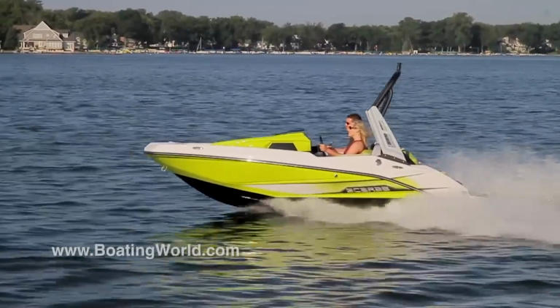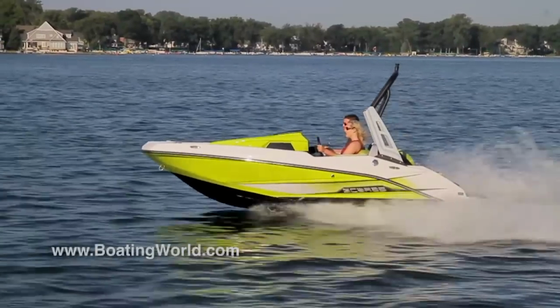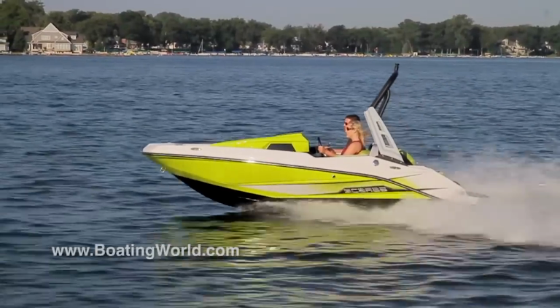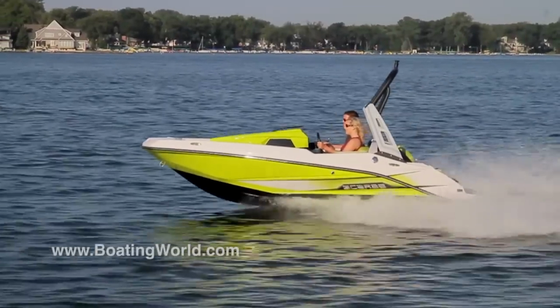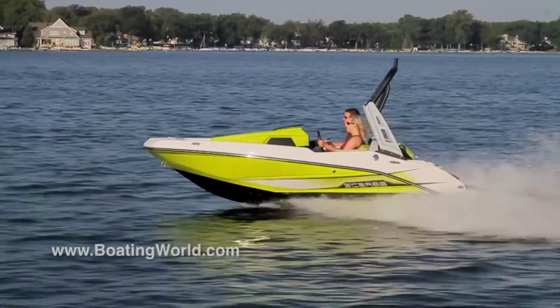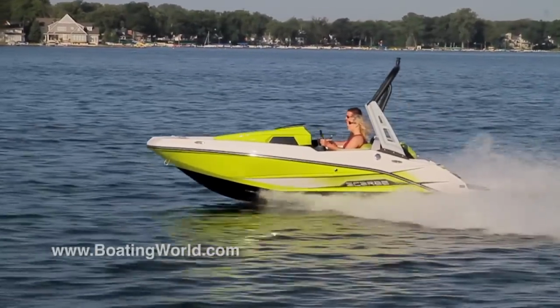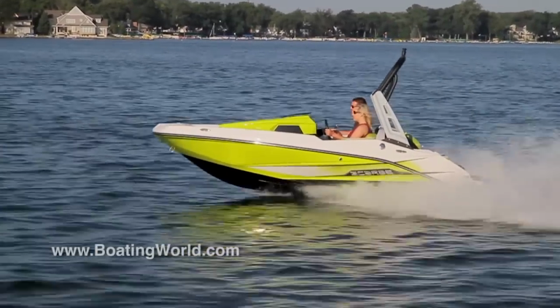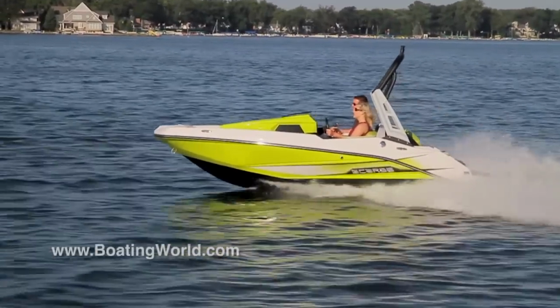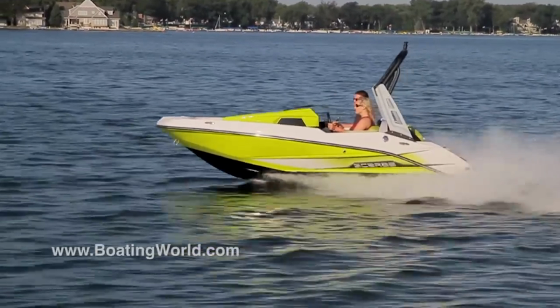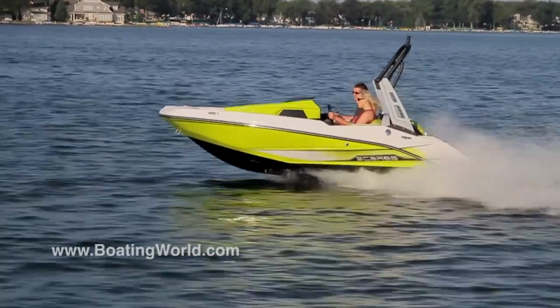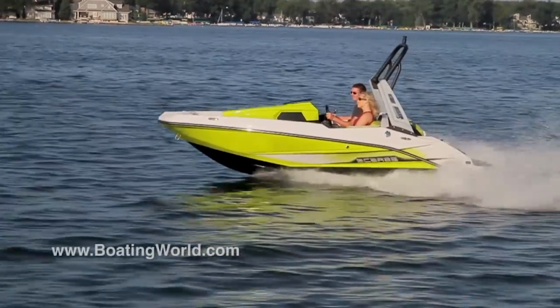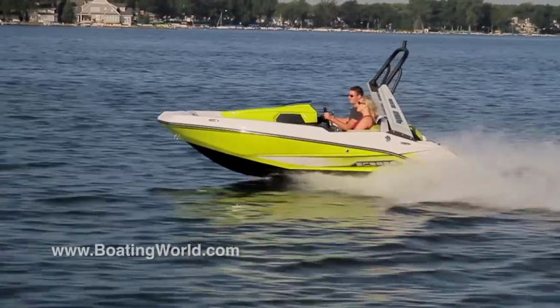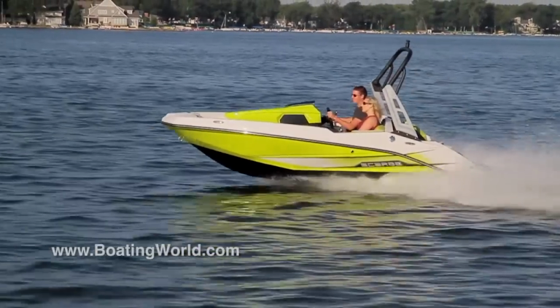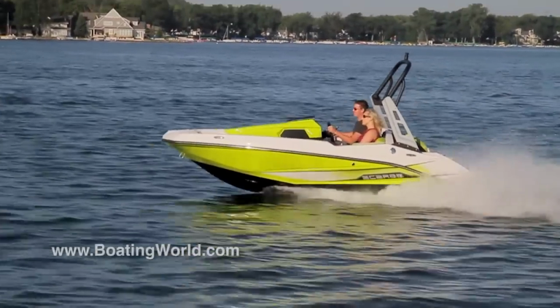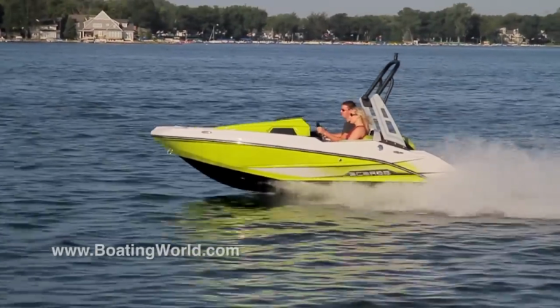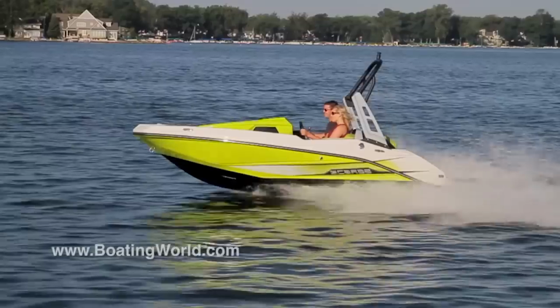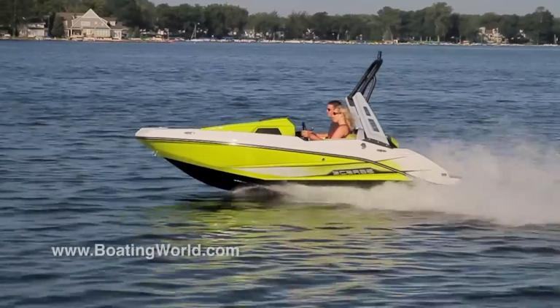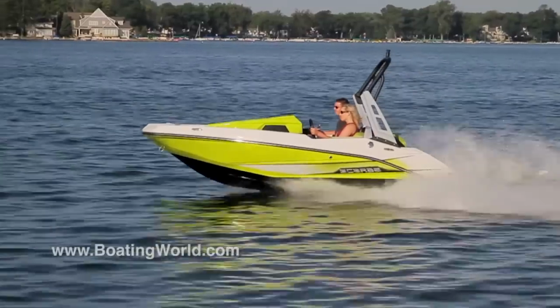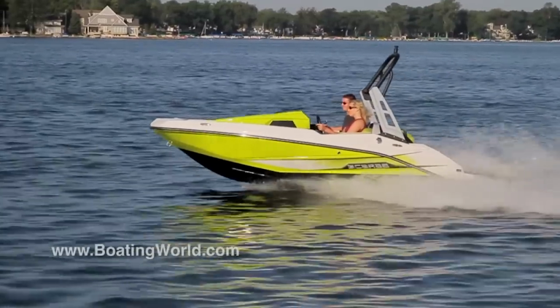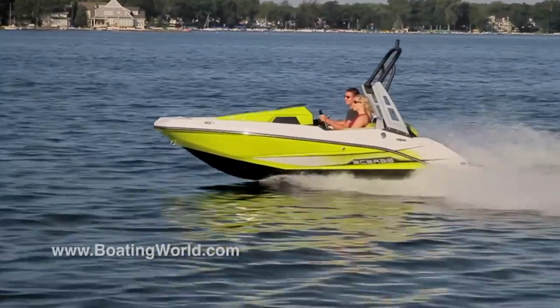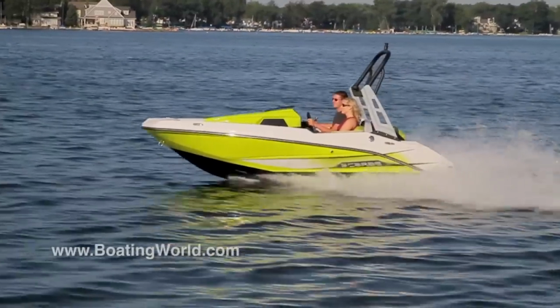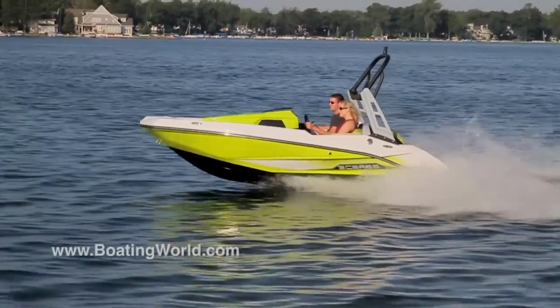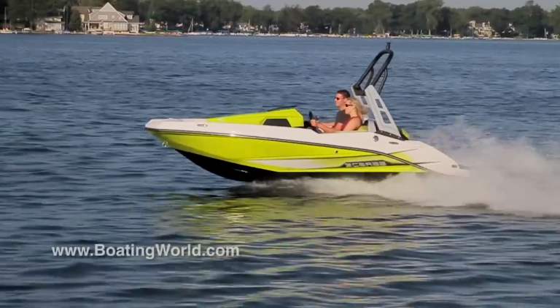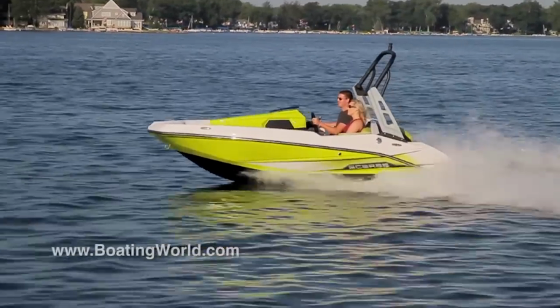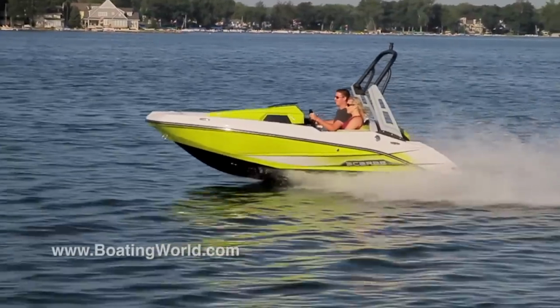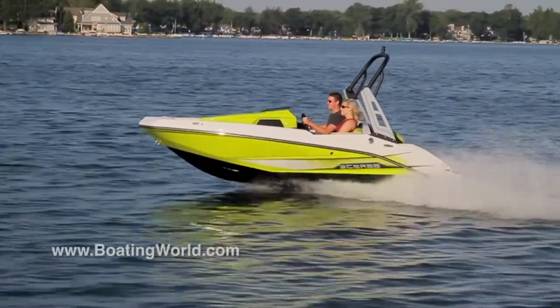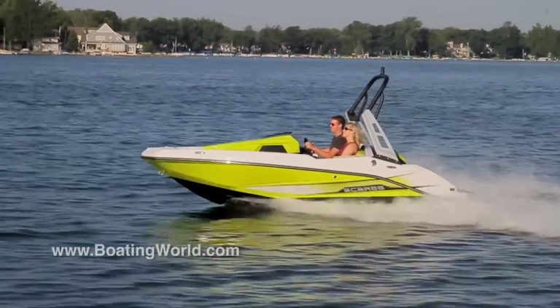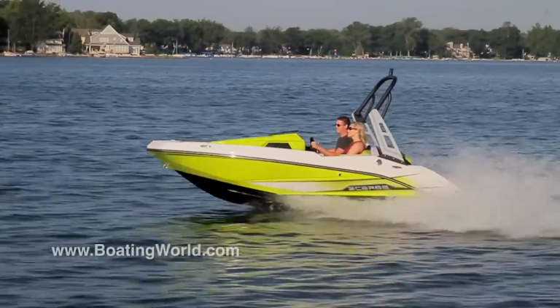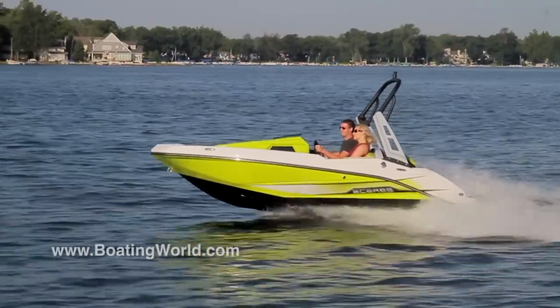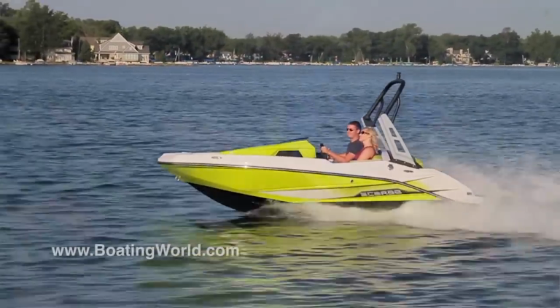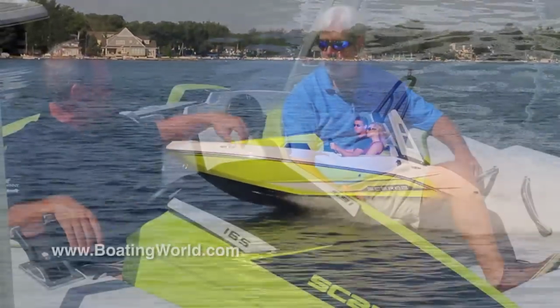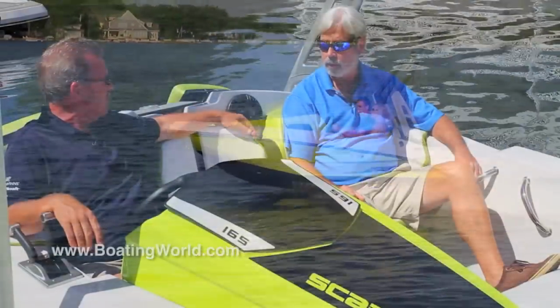Now what do we have for features here? Well, for a 16-foot boat, believe it or not, we have seating for five. And it's different on both sides — individual seats across here and two in the front.